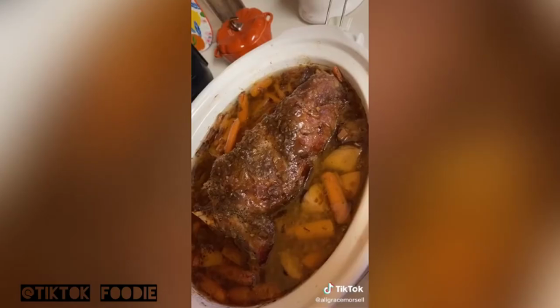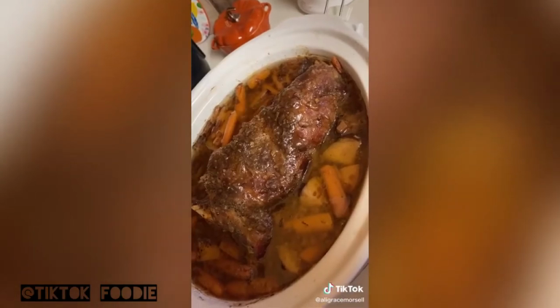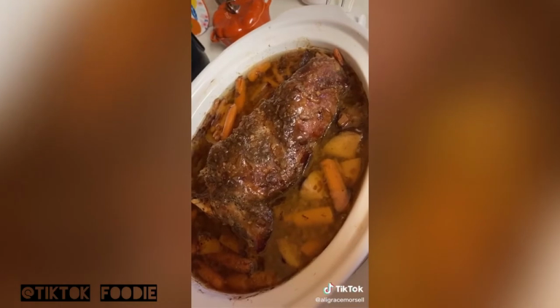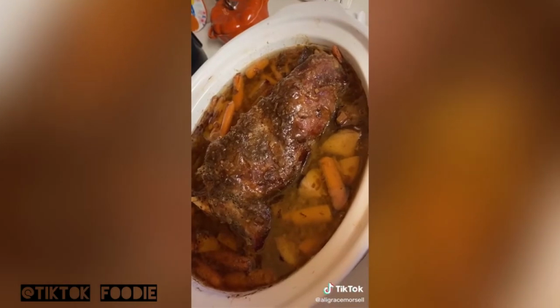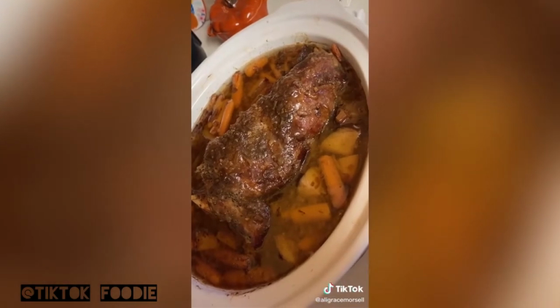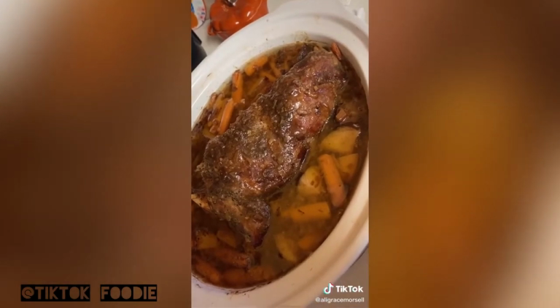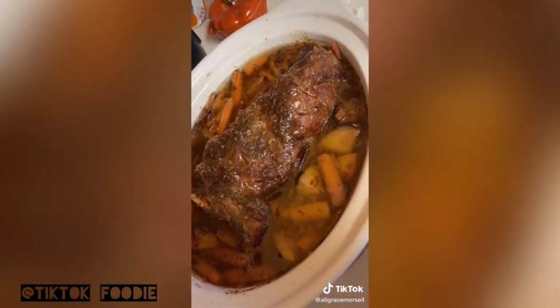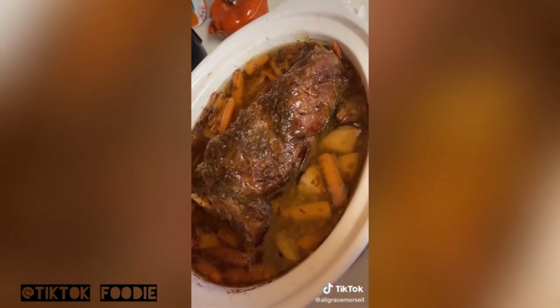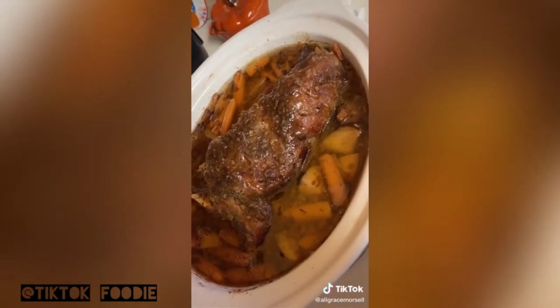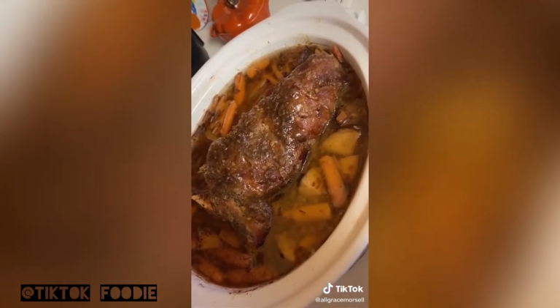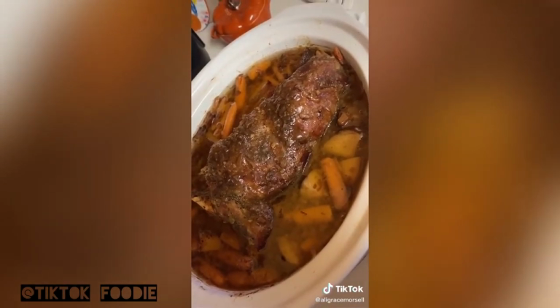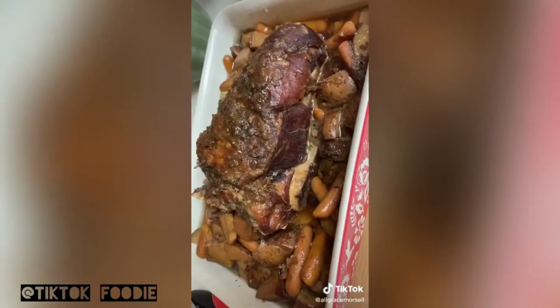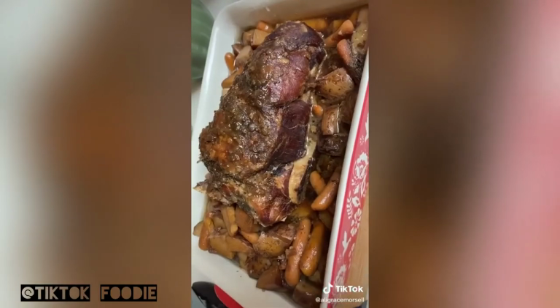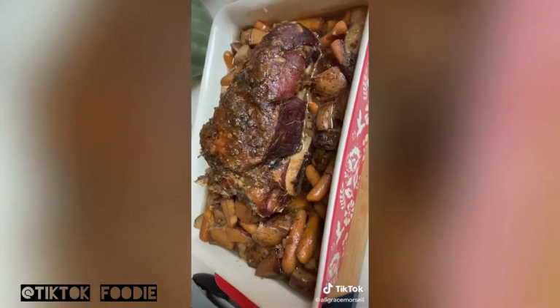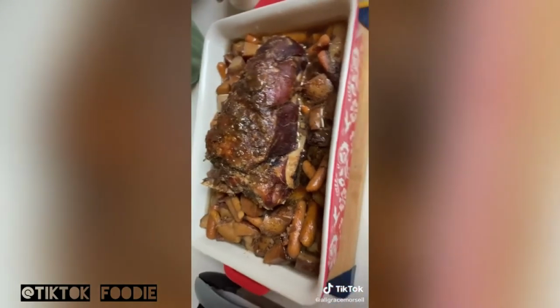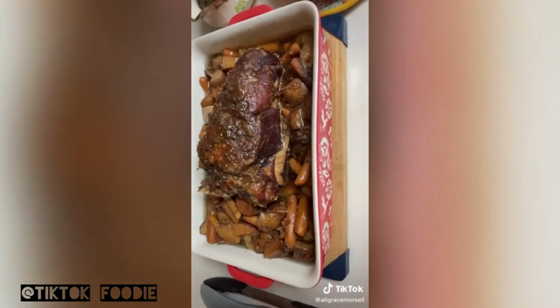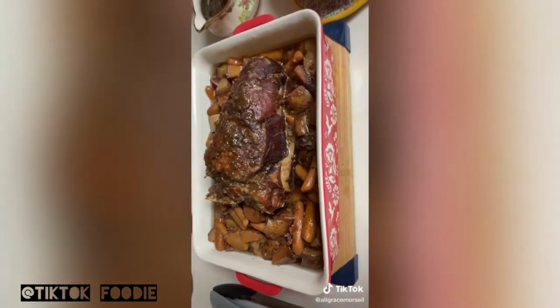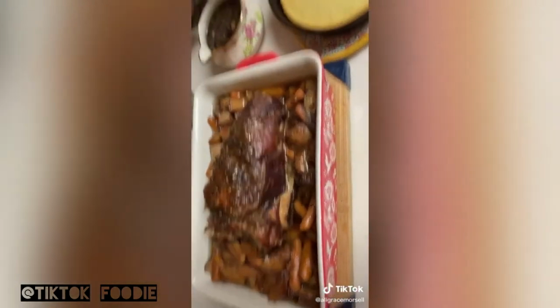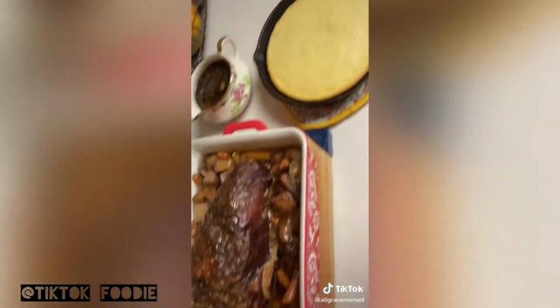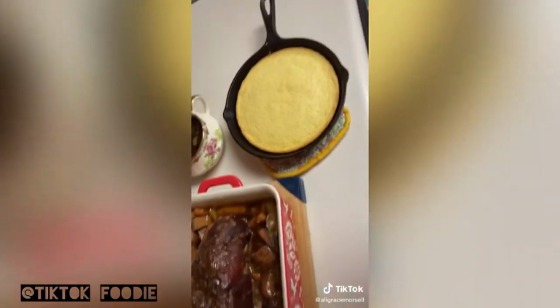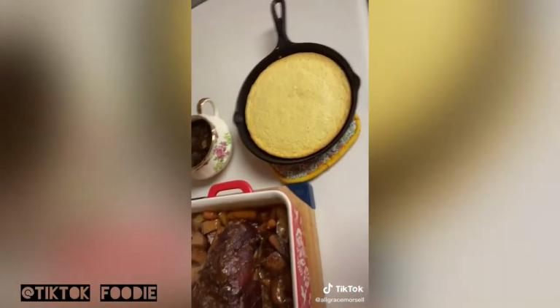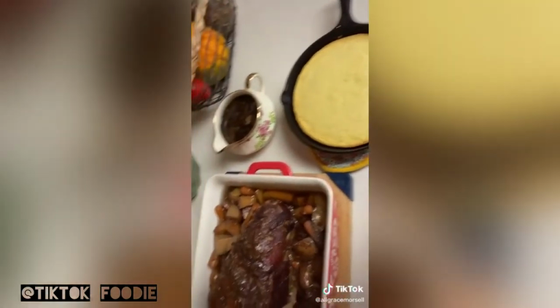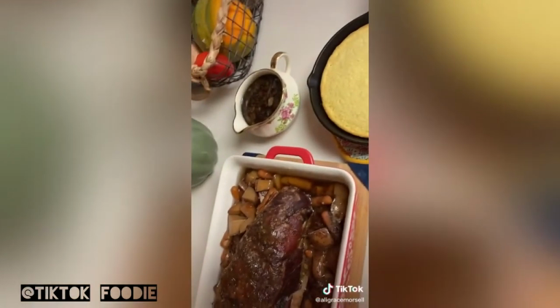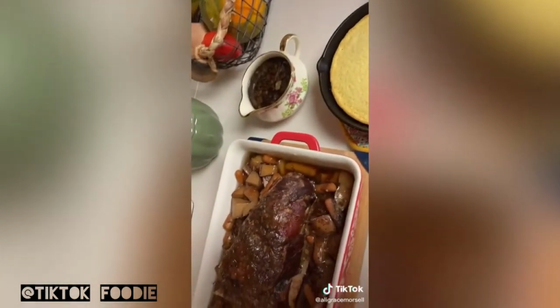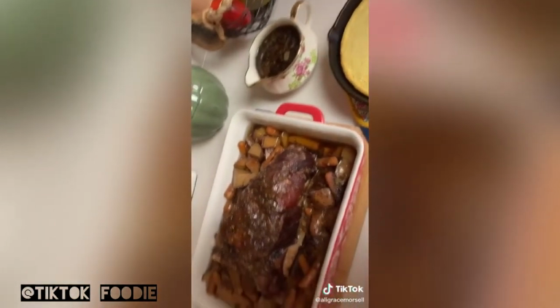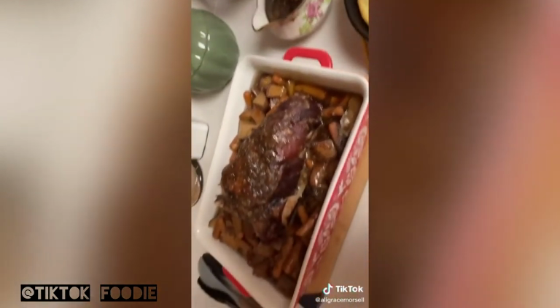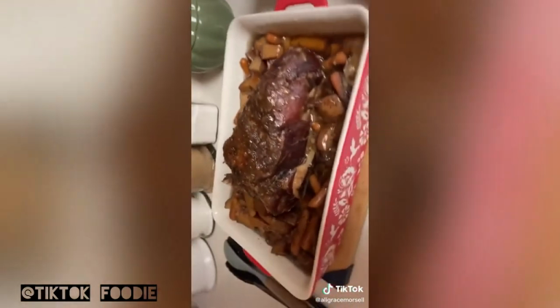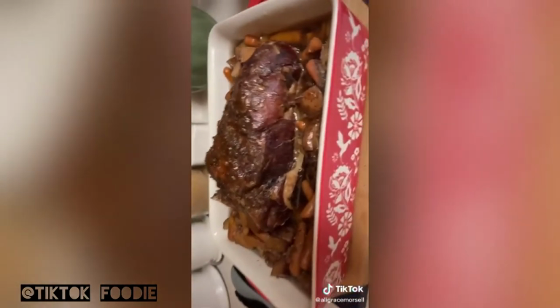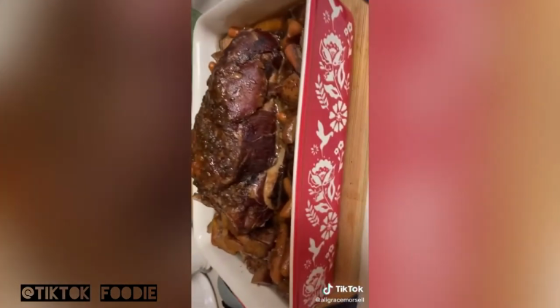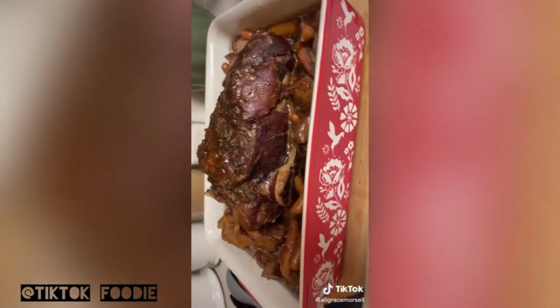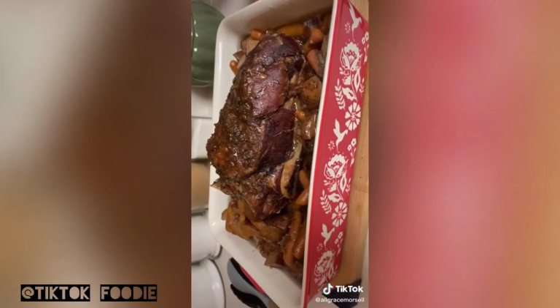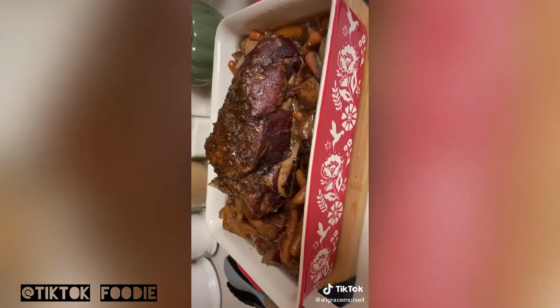I added a couple of seasonings too. Y'all, this is one of the best roasts I make — we absolutely love it, and it feeds so many people. I made some cornbread to go with it, and it's just wonderful, especially for a fall dinner.